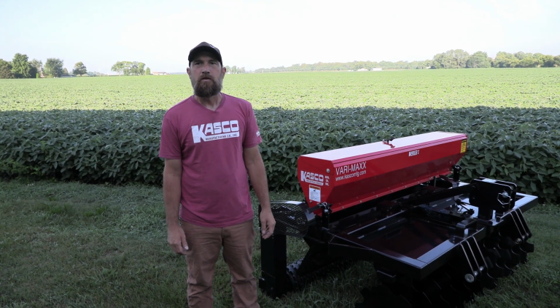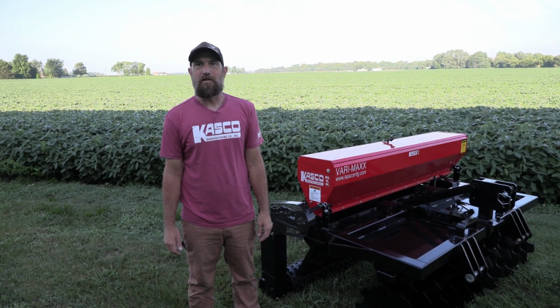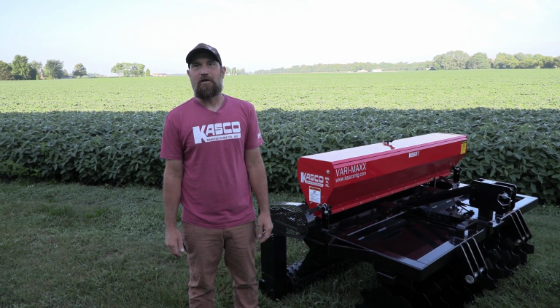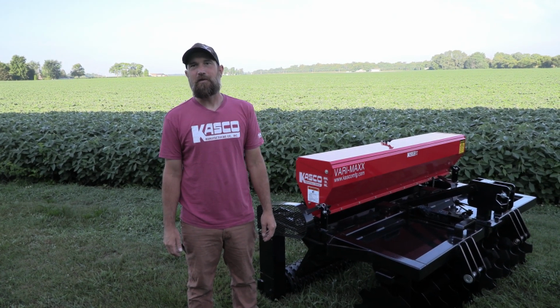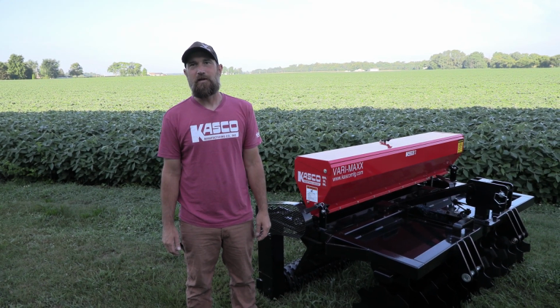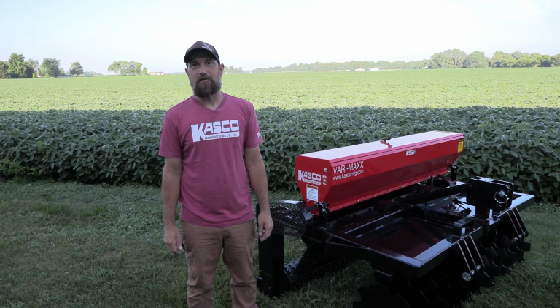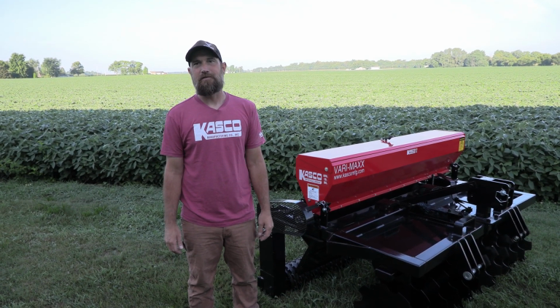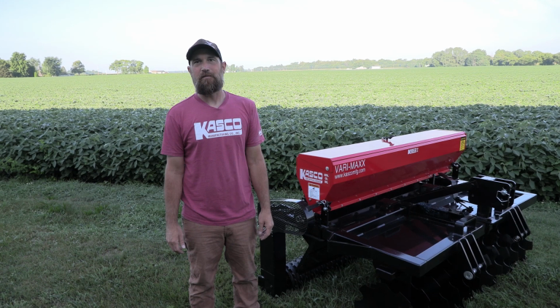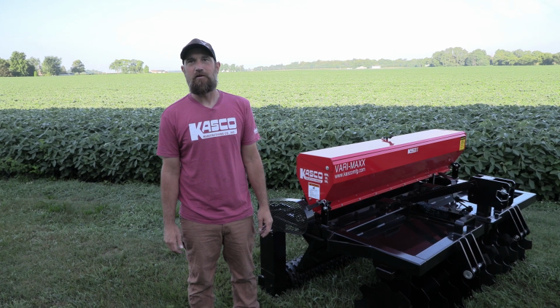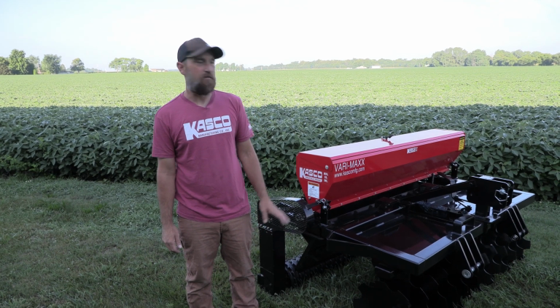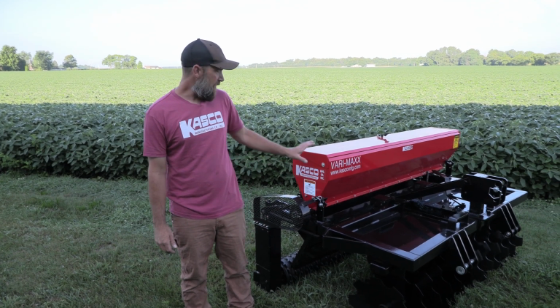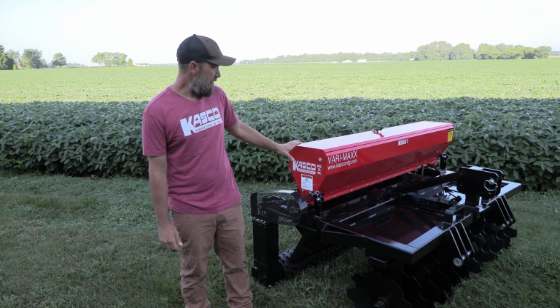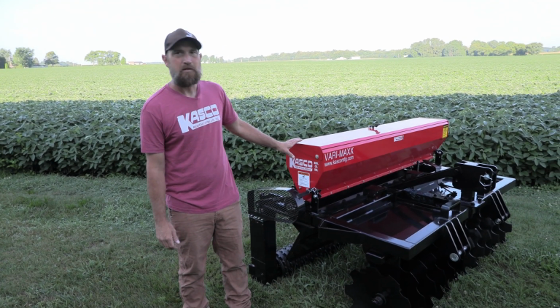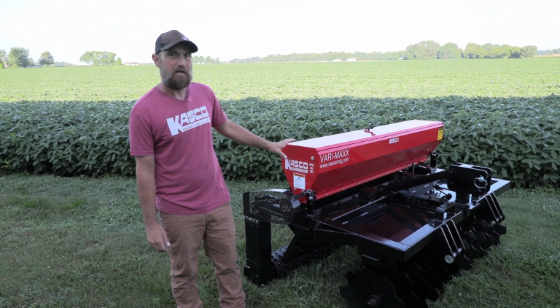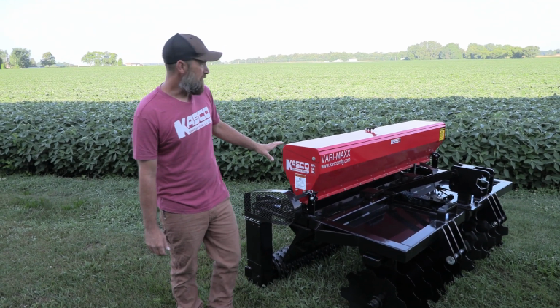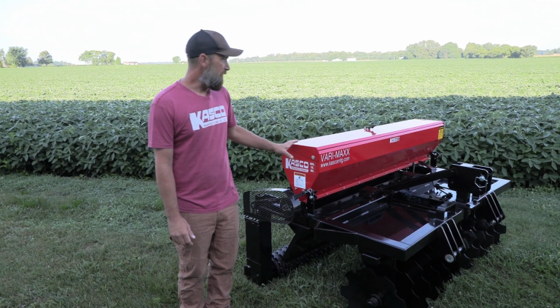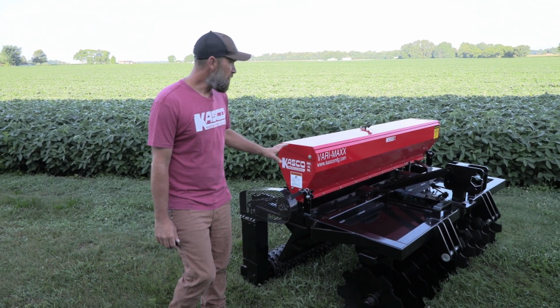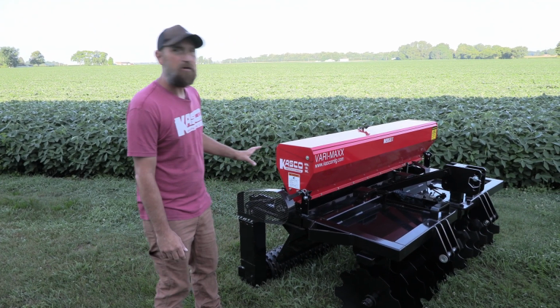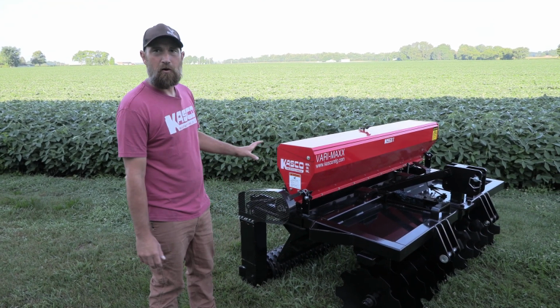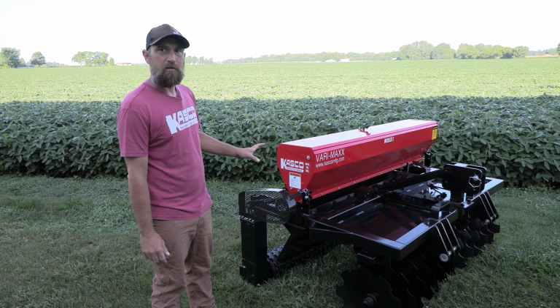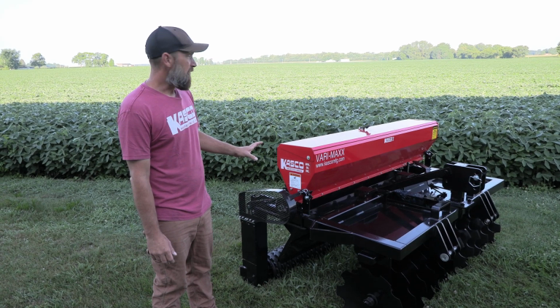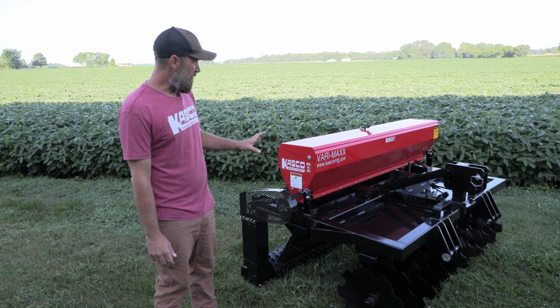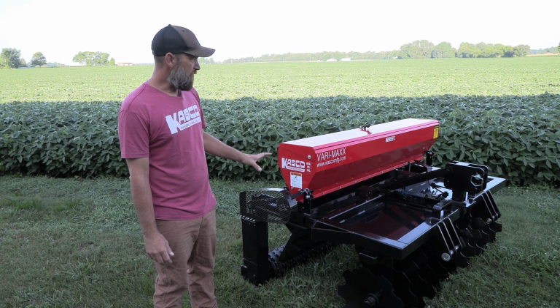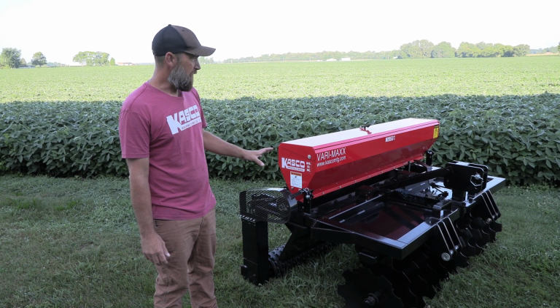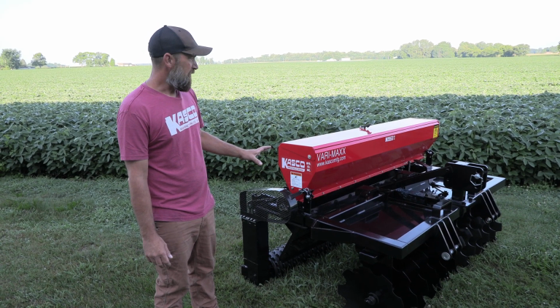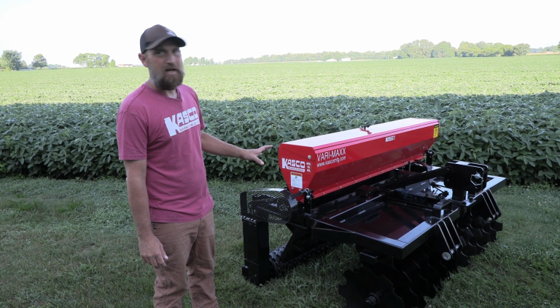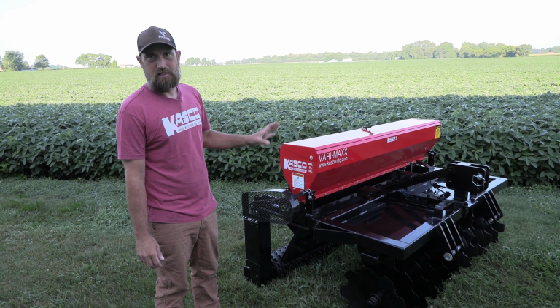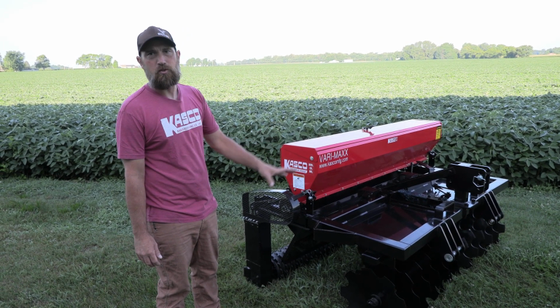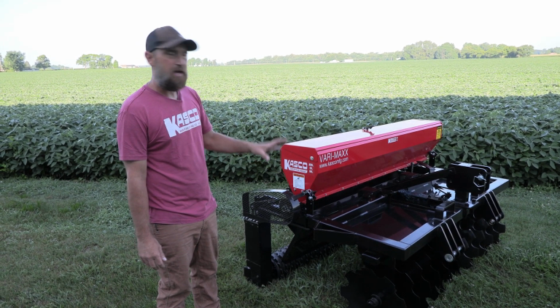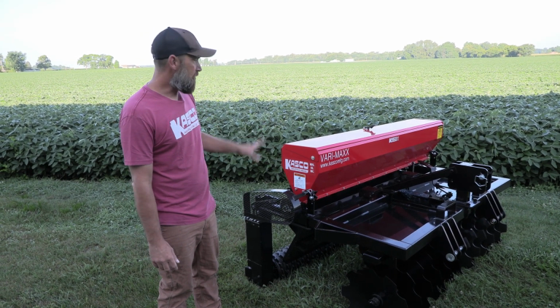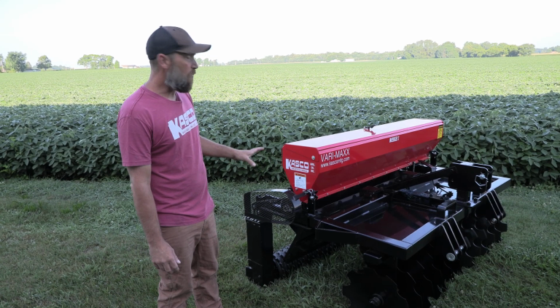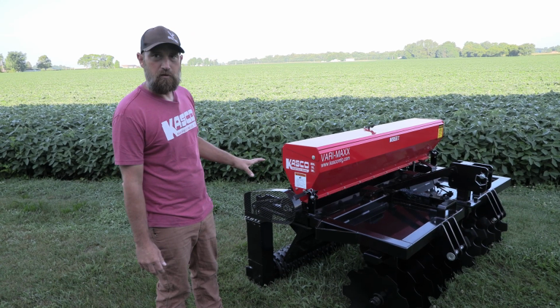Good morning, this is Jonathan from Casco Manufacturing. Today I'm here to introduce the Verimax seeder. This is a newer seeder in our lineup. It is a very versatile machine — it is actually a tillage tool and a seeder all in one unit.